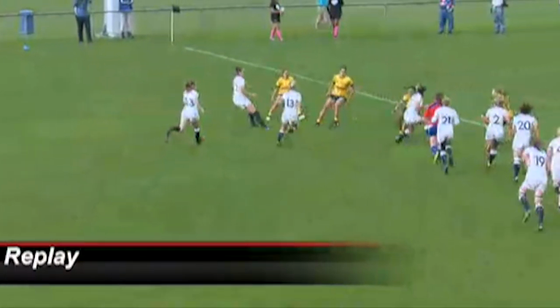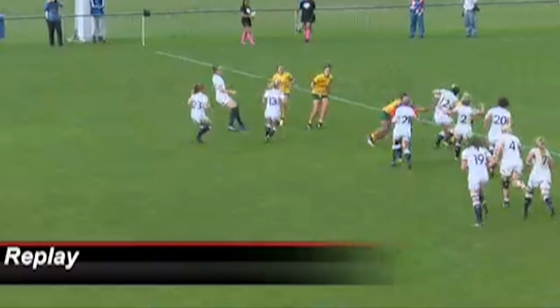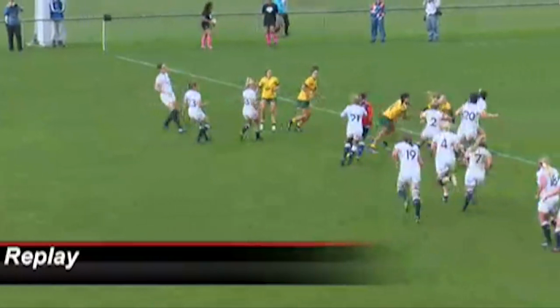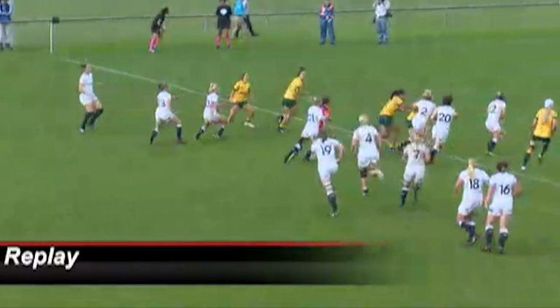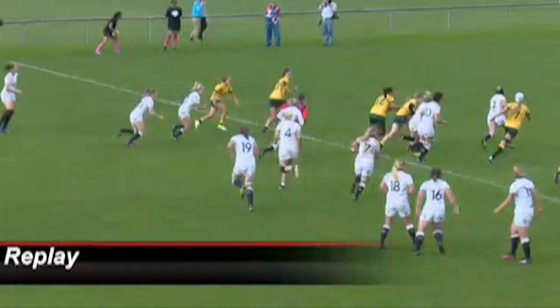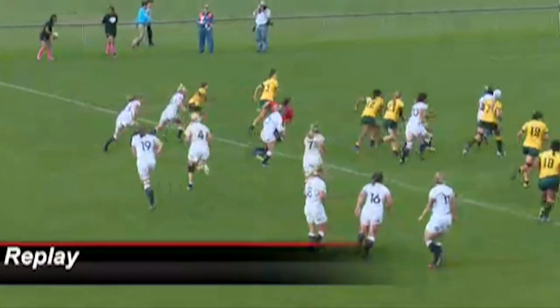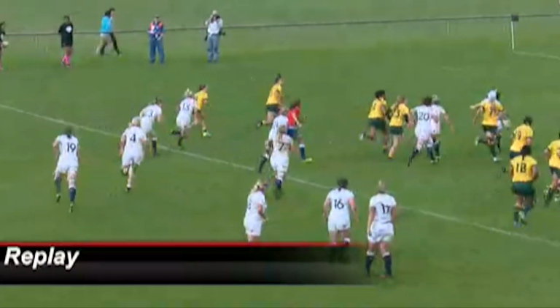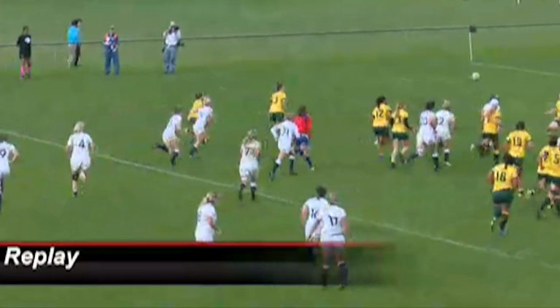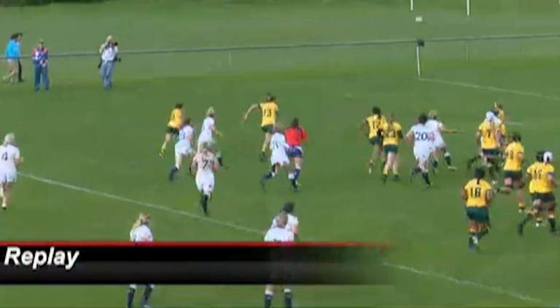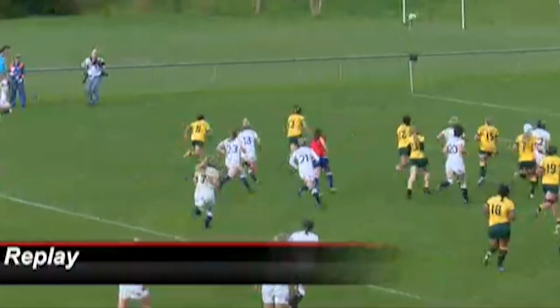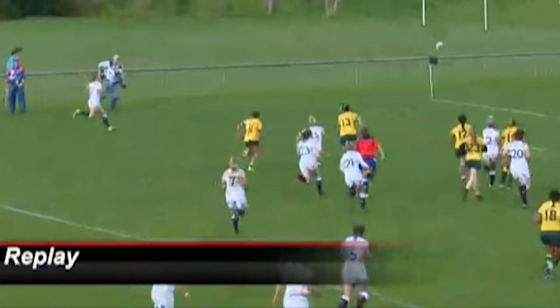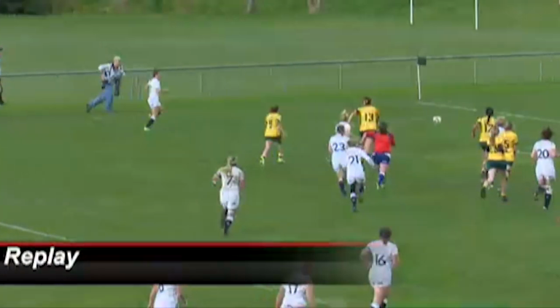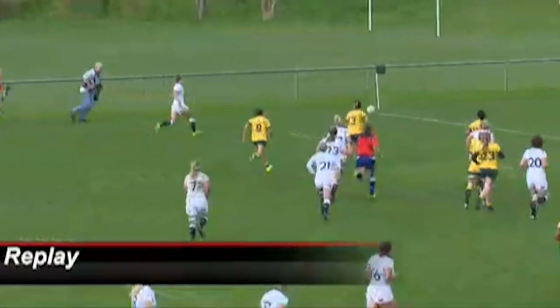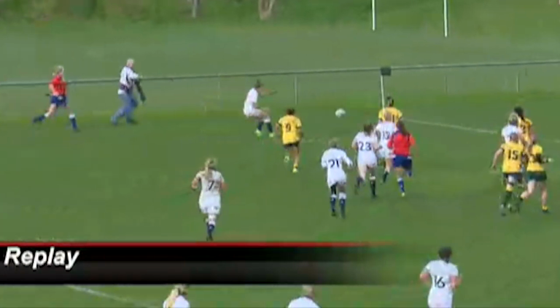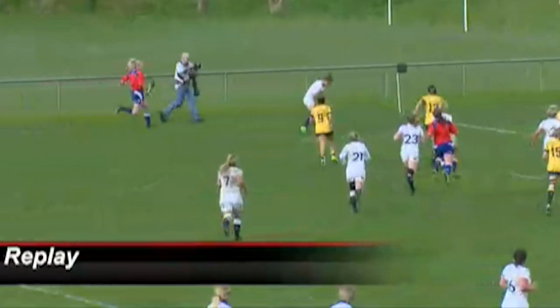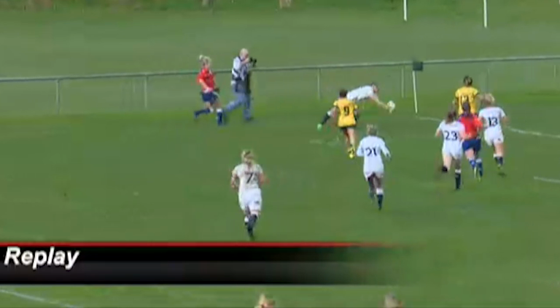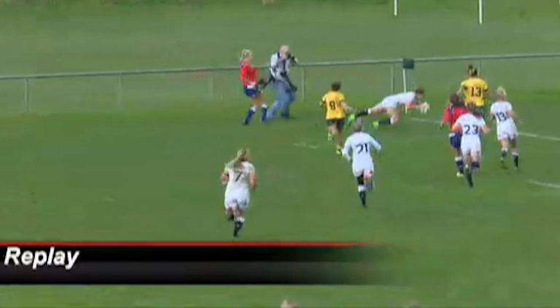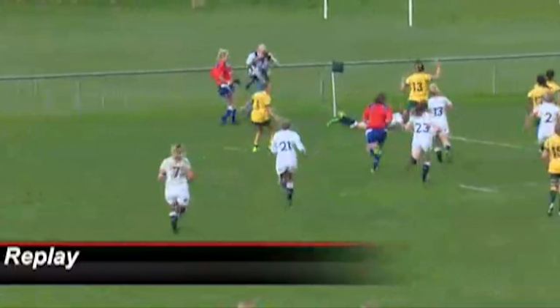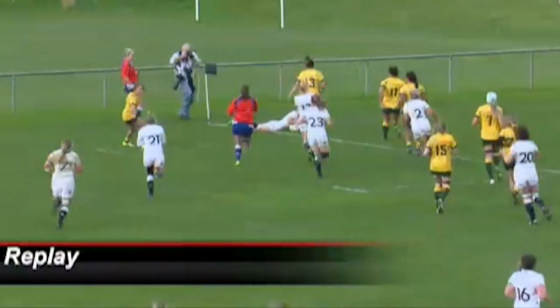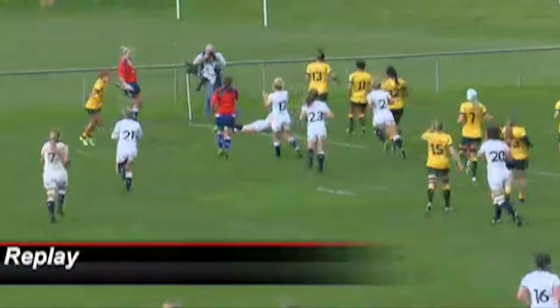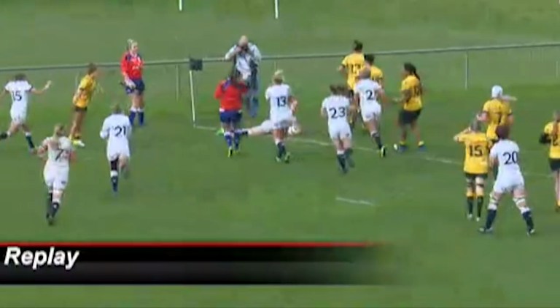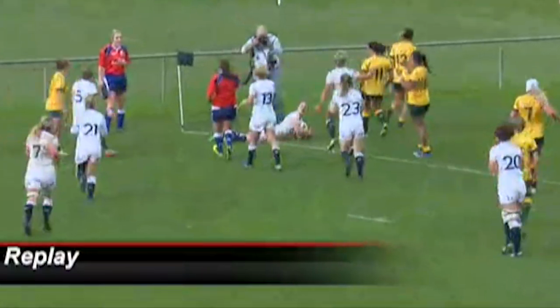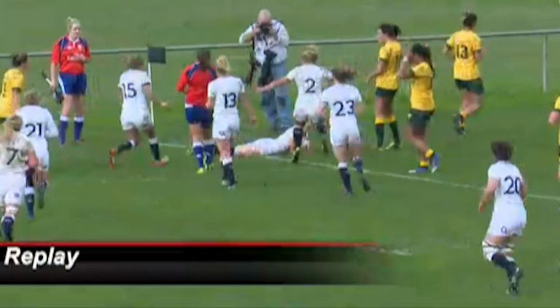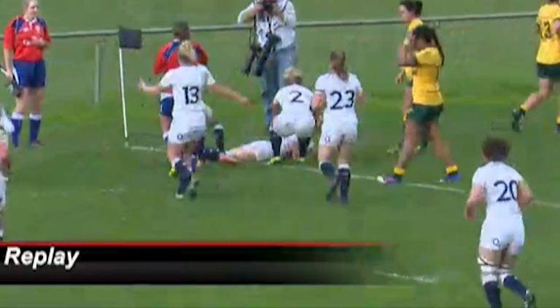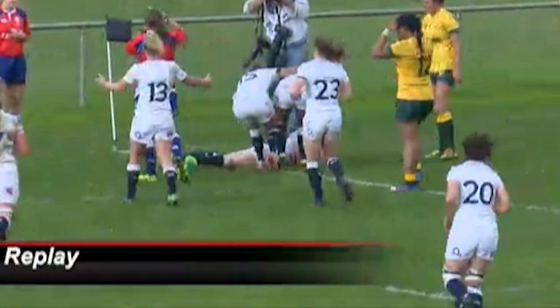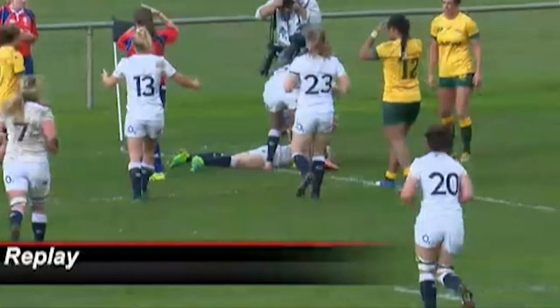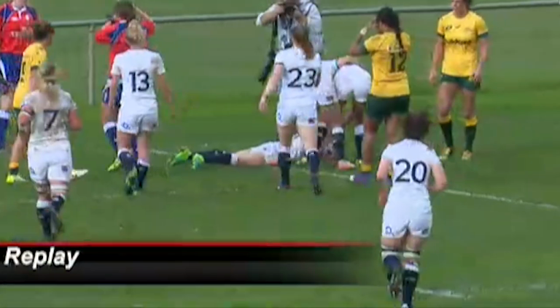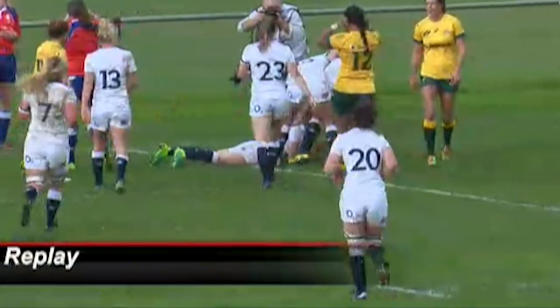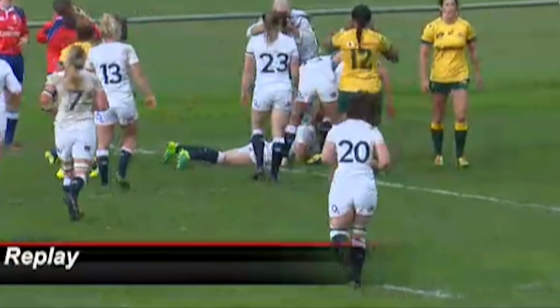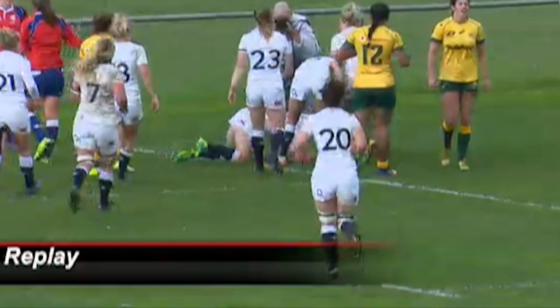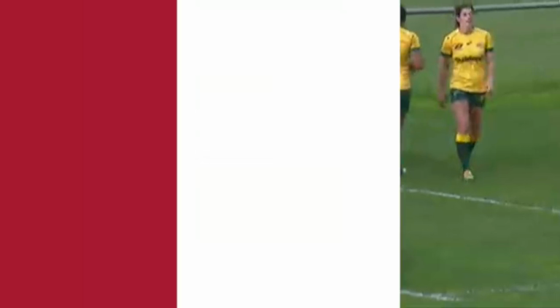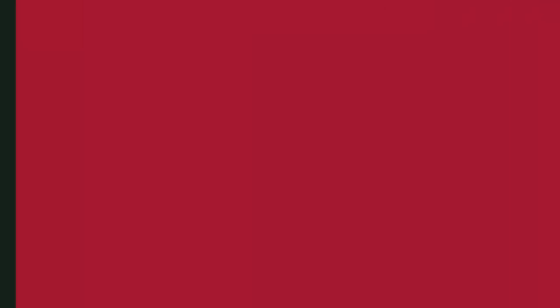Here we go, the replay. Look at this — this is Burford, through two tacklers. She's been very dominant today in that midfield. And look at this little bit of skill off the boot and into the hands. Oh, that's brilliant to see.